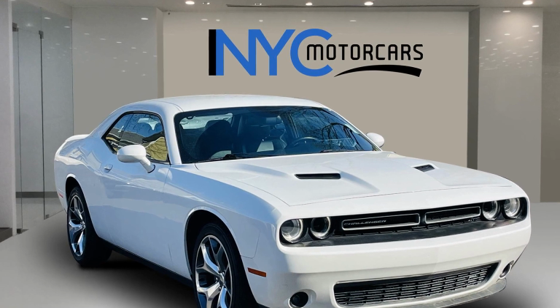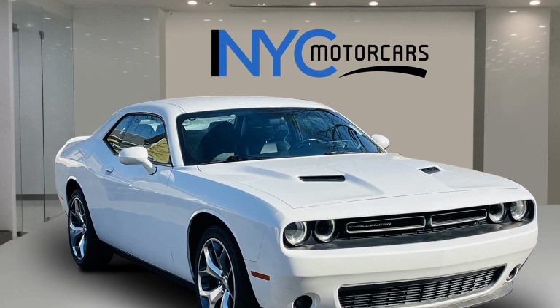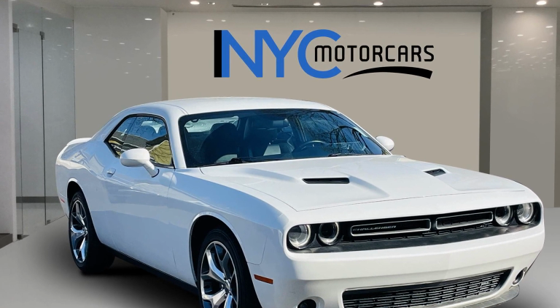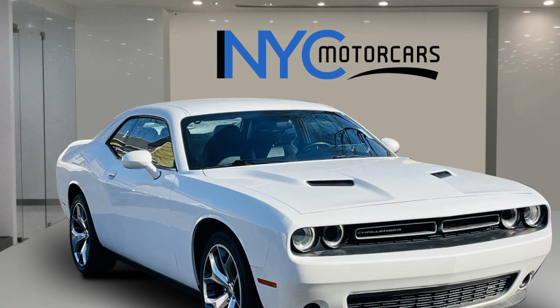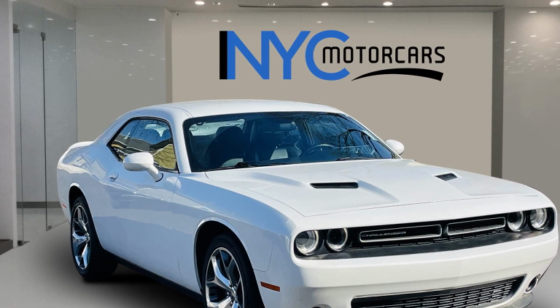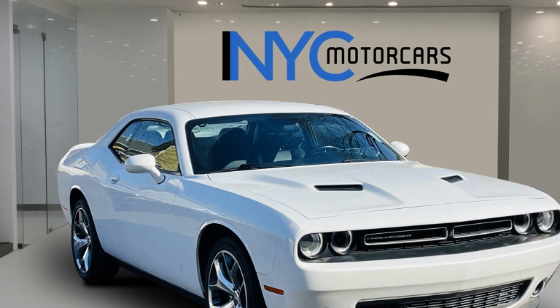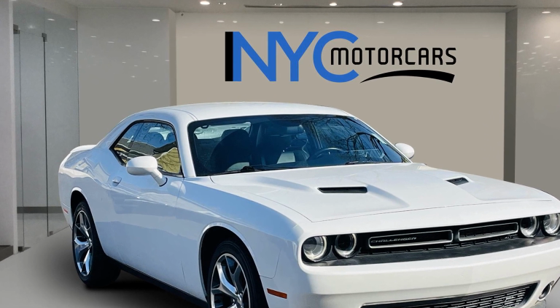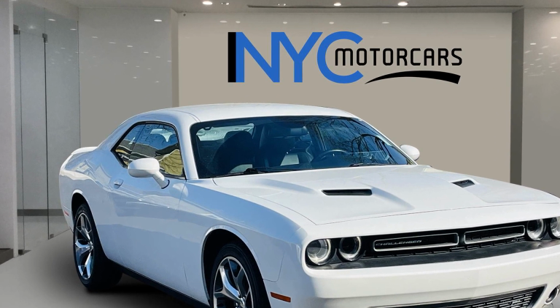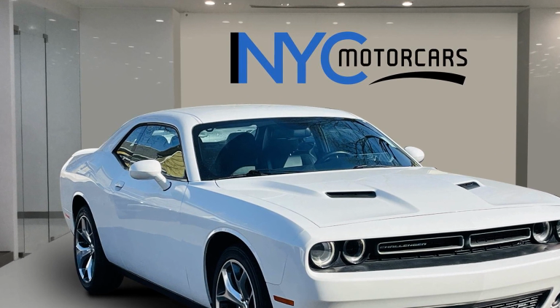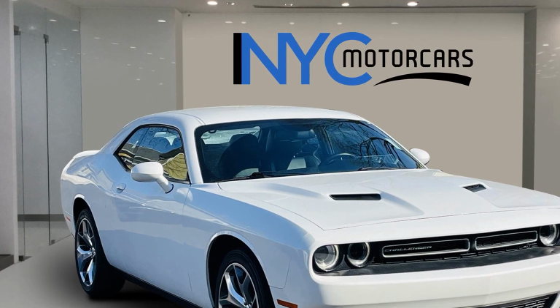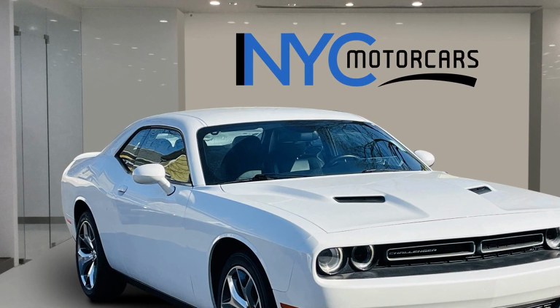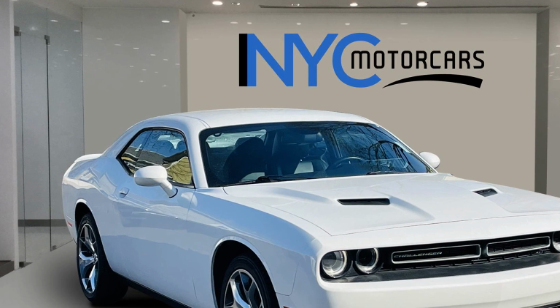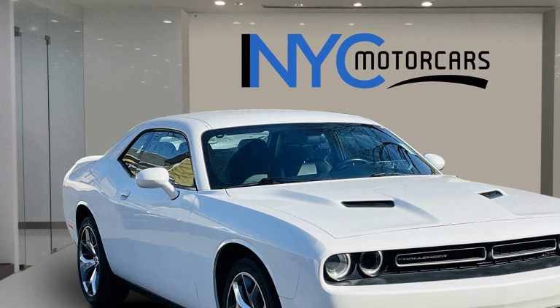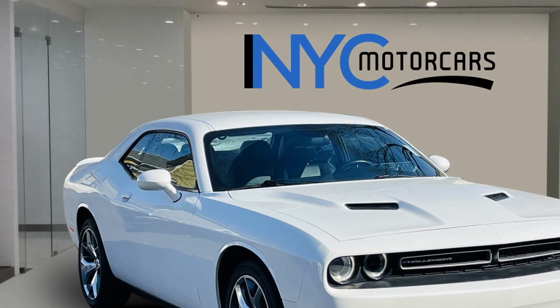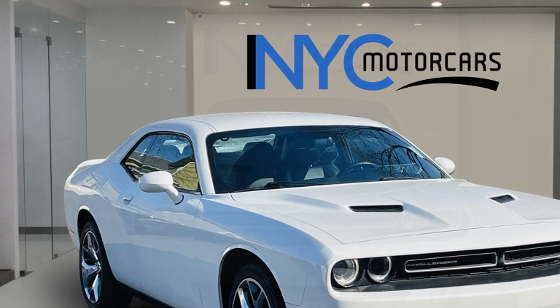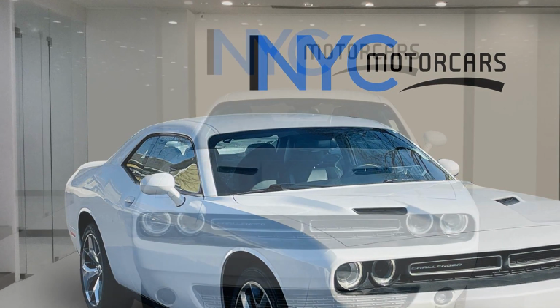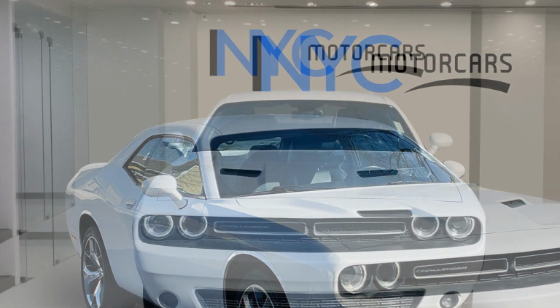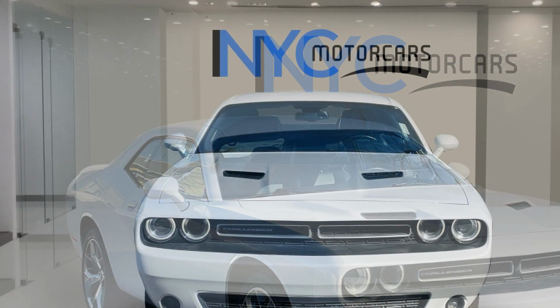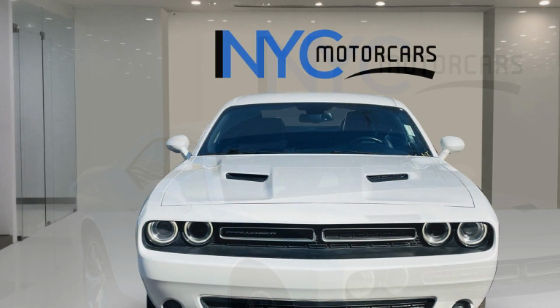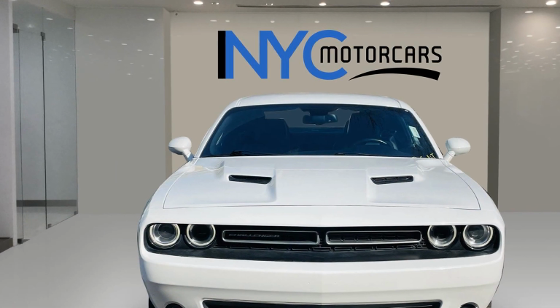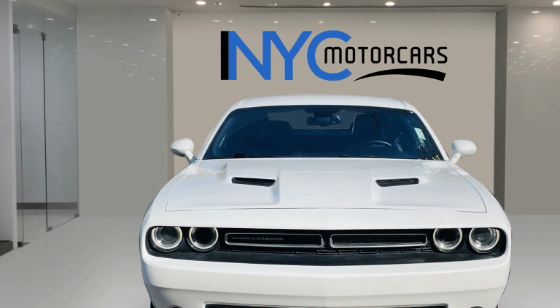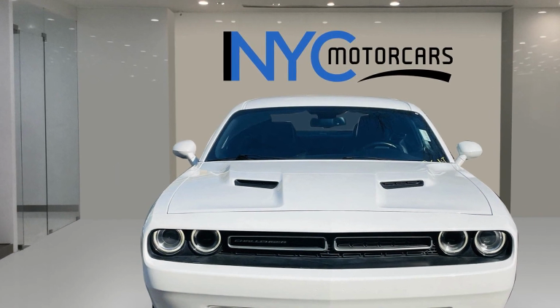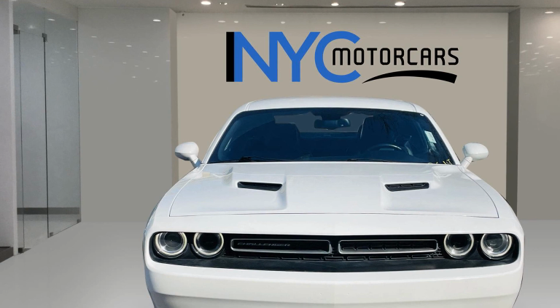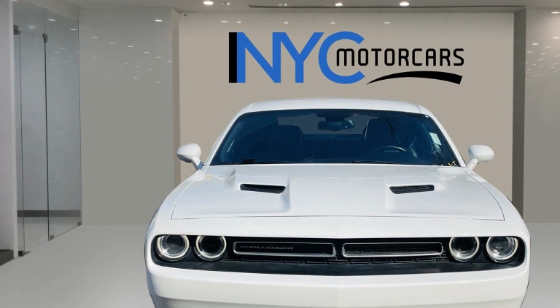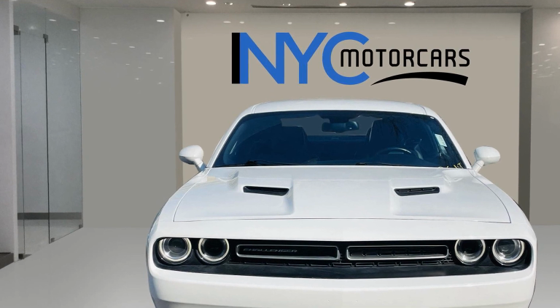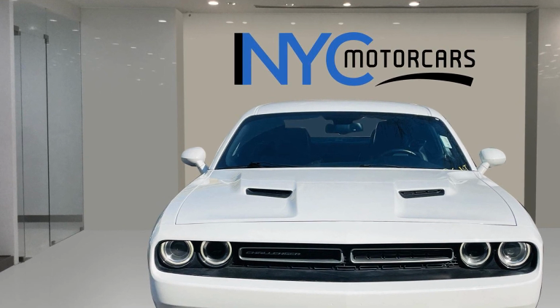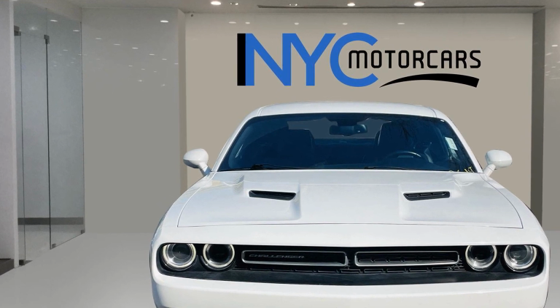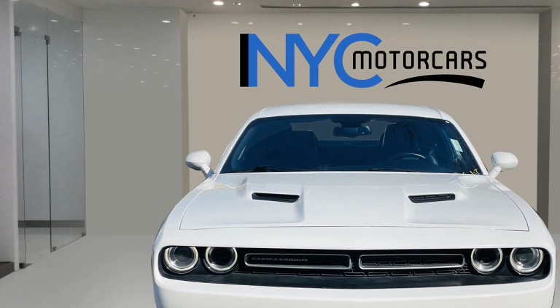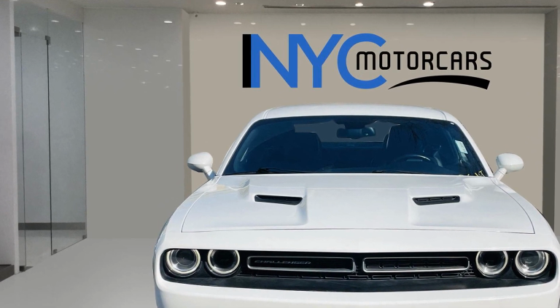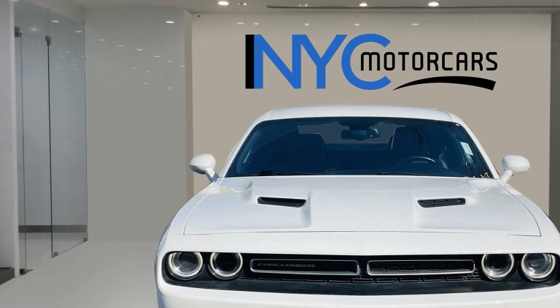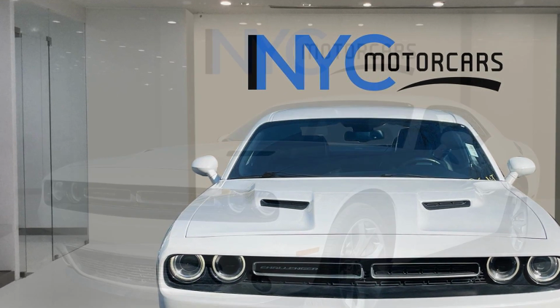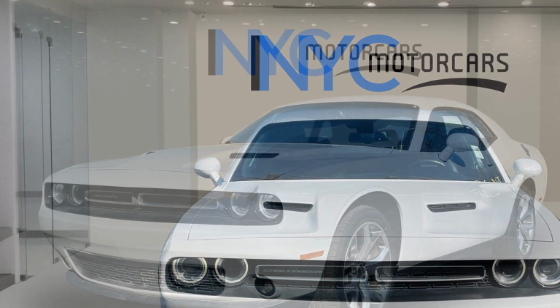2016 Dodge Challenger with less than 66,000 miles on the odometer. This coupe is sleek and stylish with added comforts. If you're looking for extras, look no further than these built-in features.